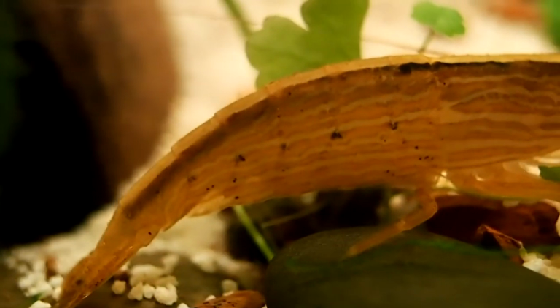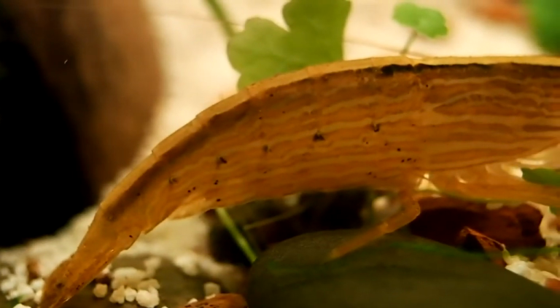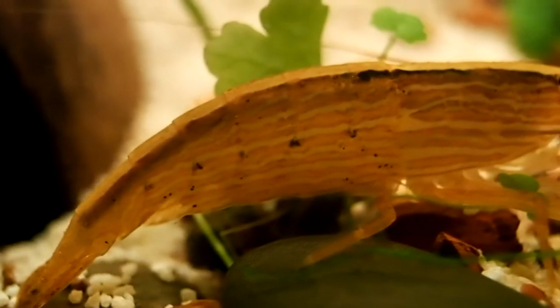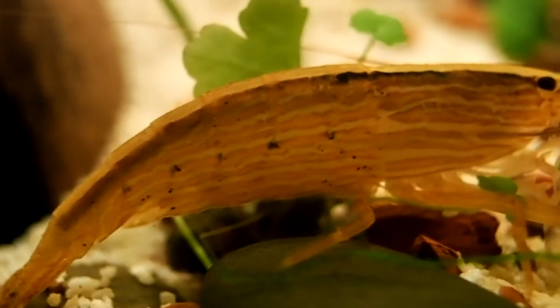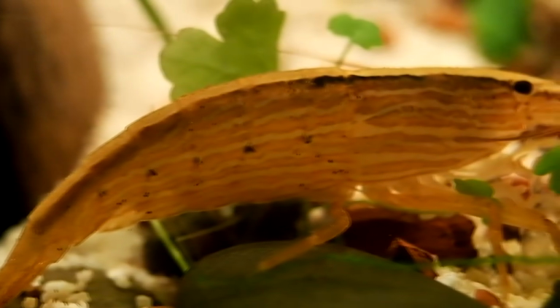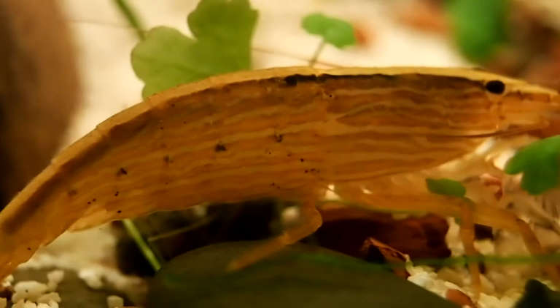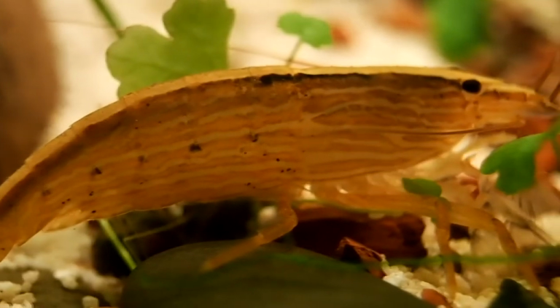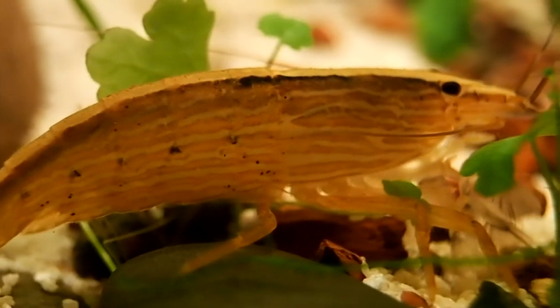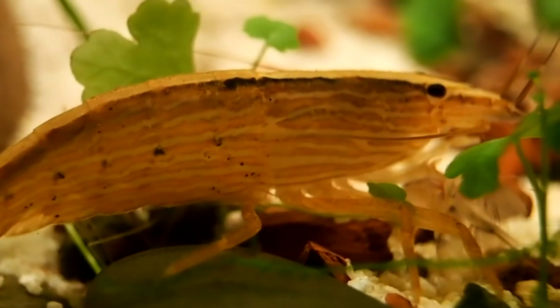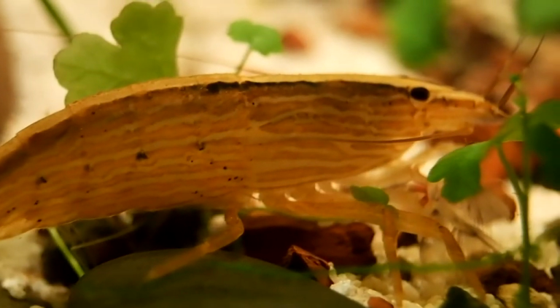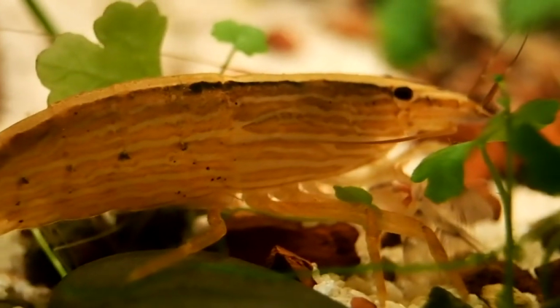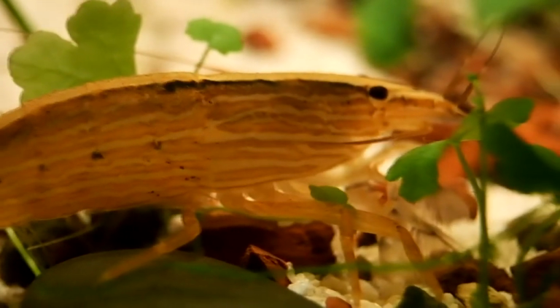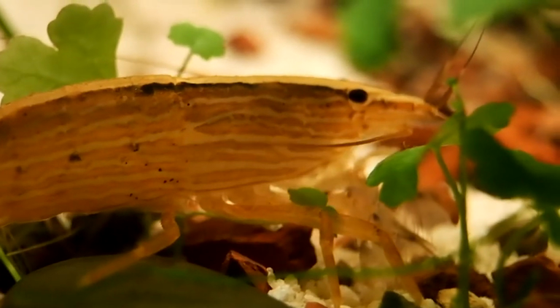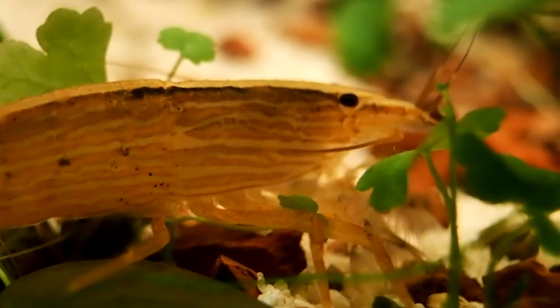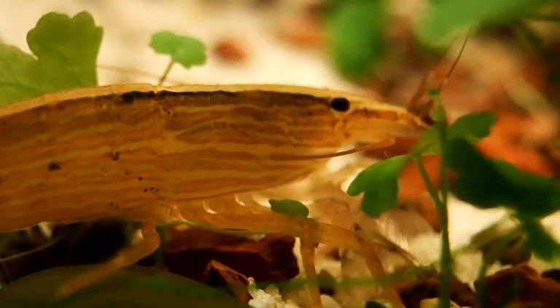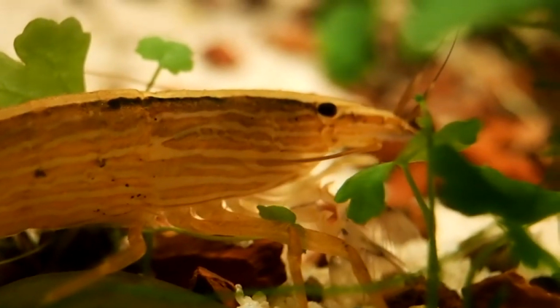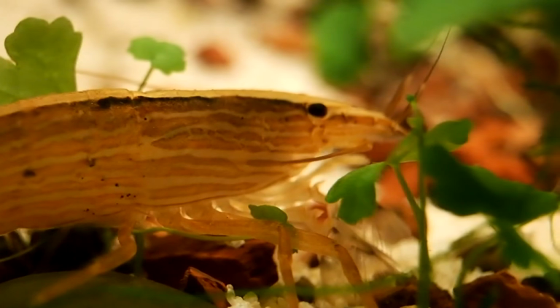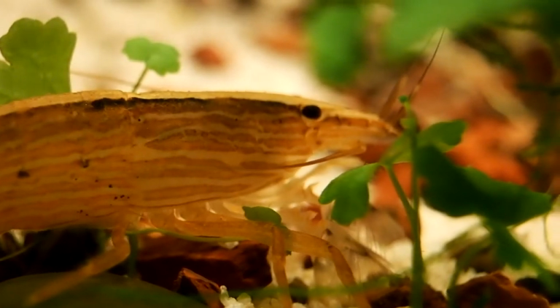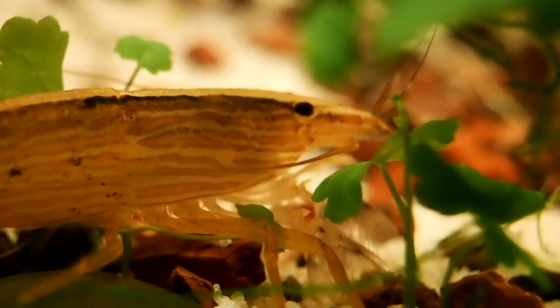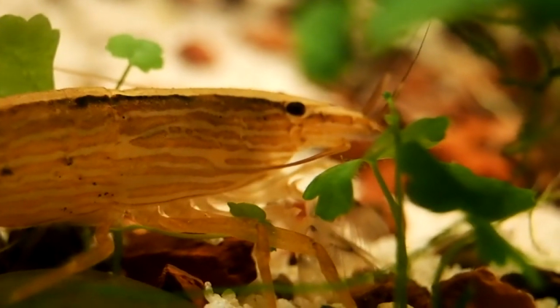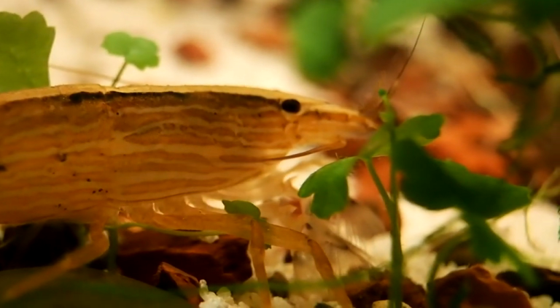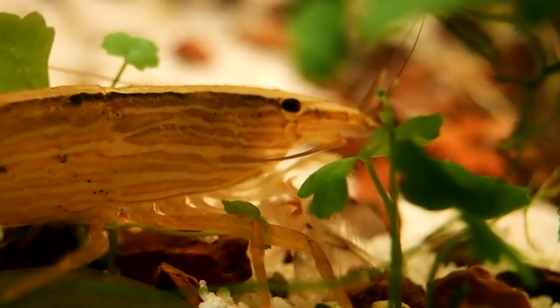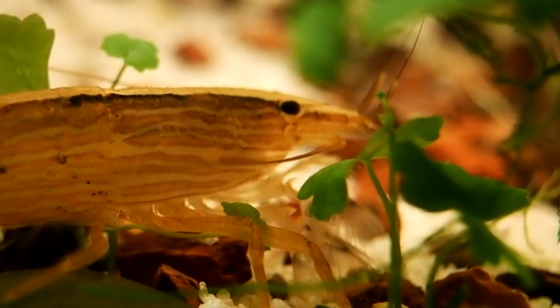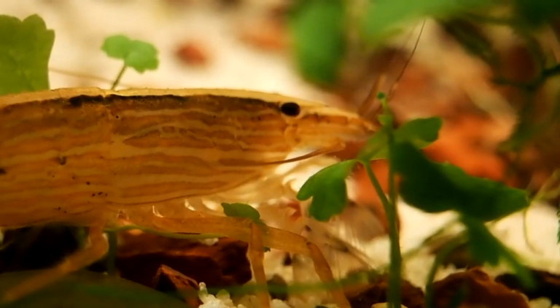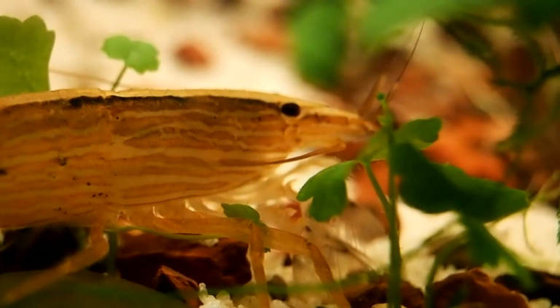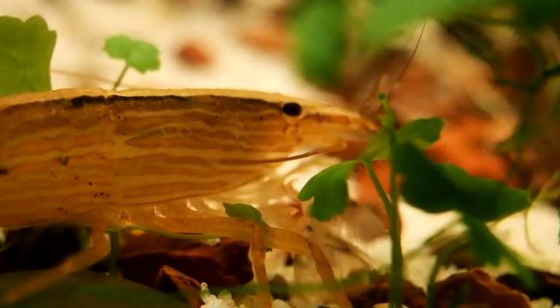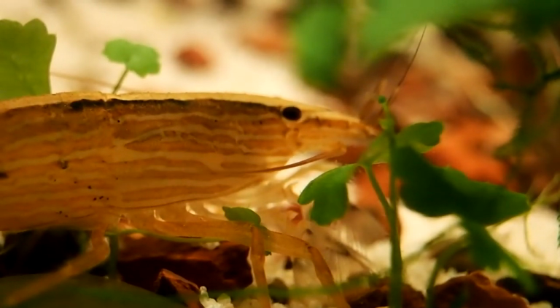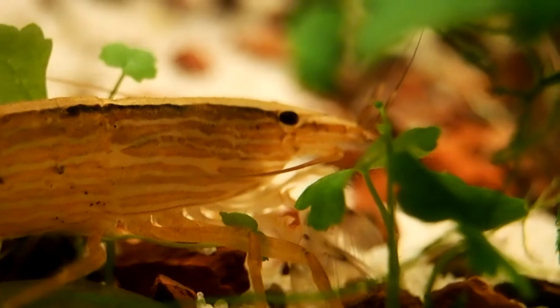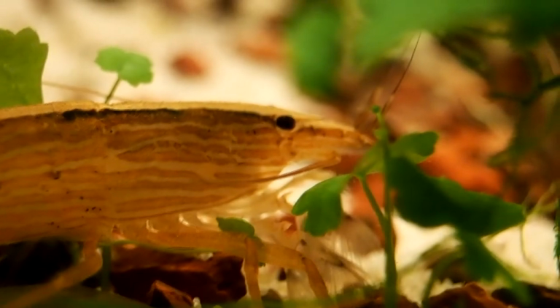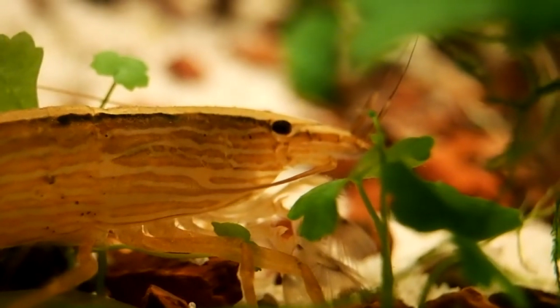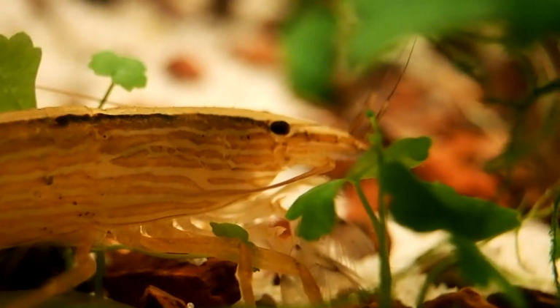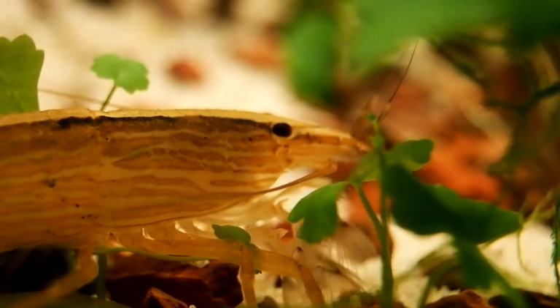Today's video is on bamboo shrimp. Though I like calling them bamboo shrimp, they go by many names, being sold as rock shrimp locally, but they are also known as wood shrimp, flower shrimp, fan shrimp, and Asian filter feeding shrimp, among others.